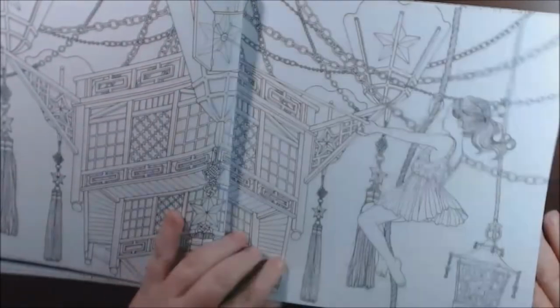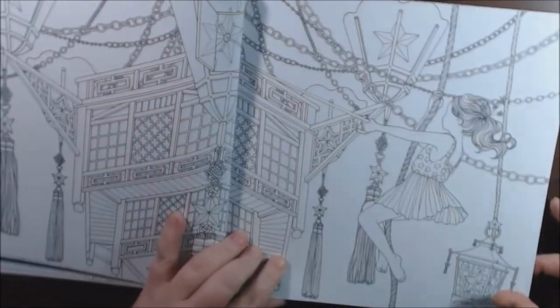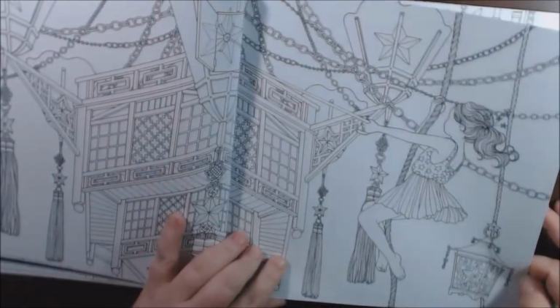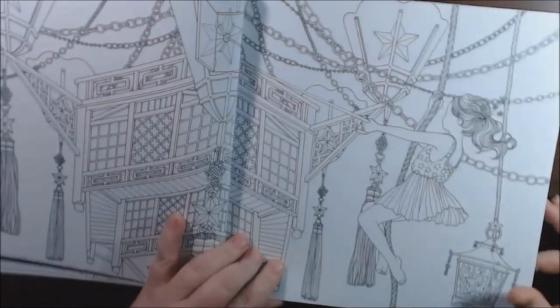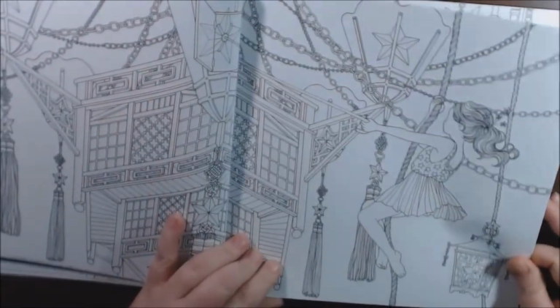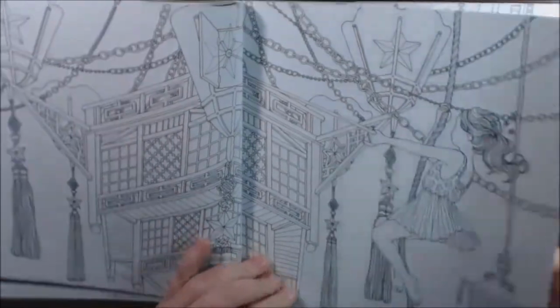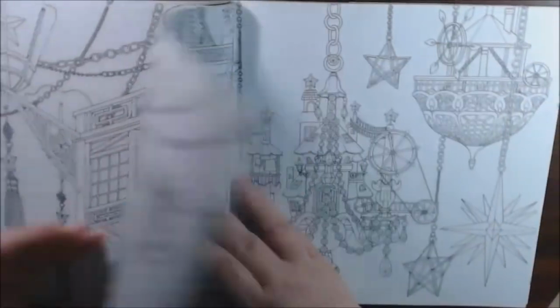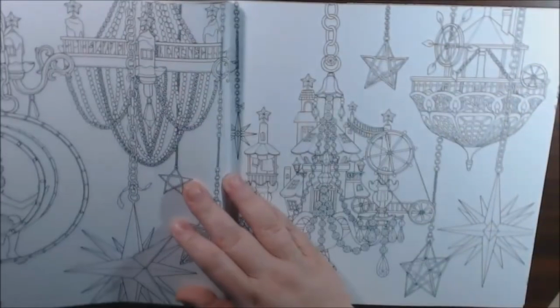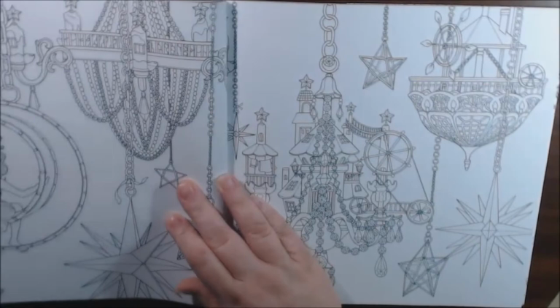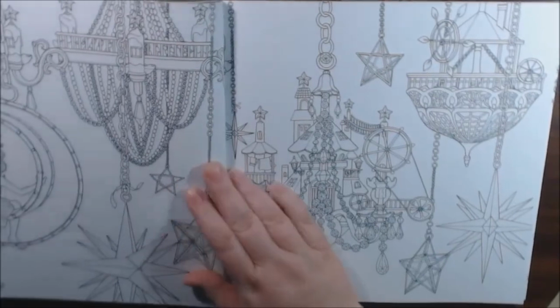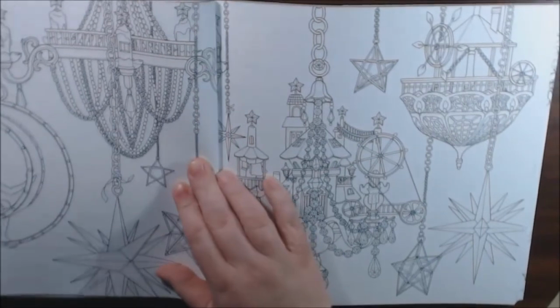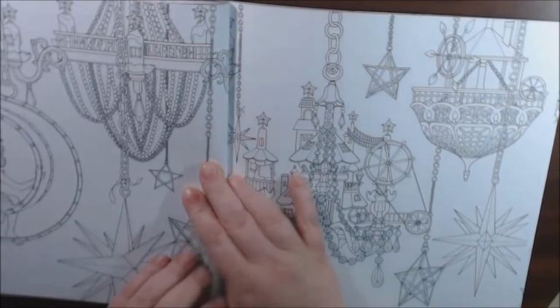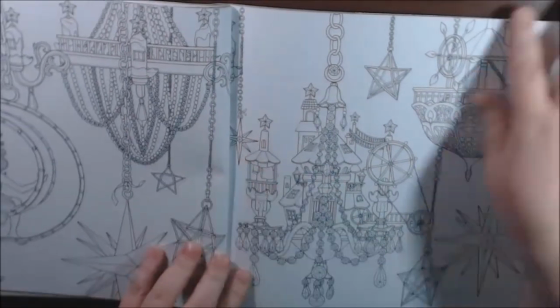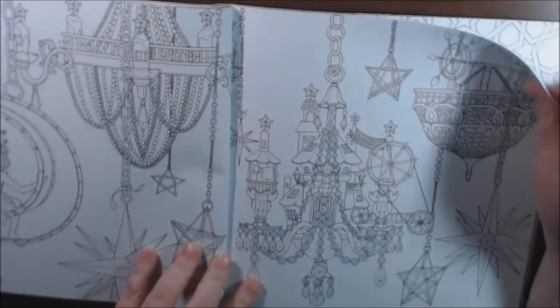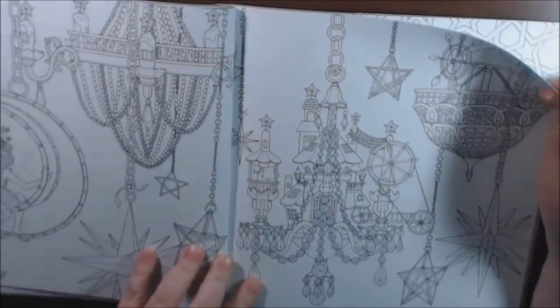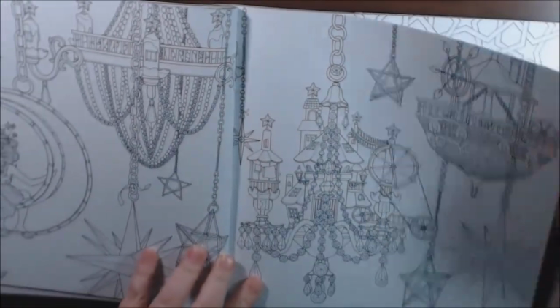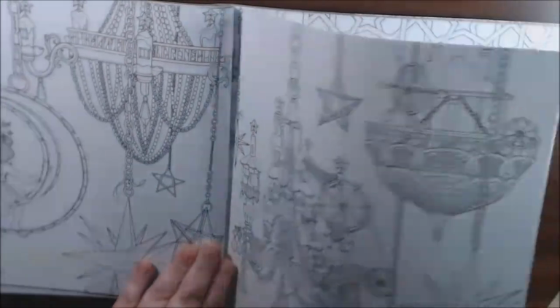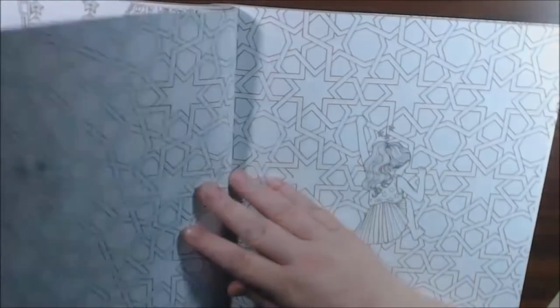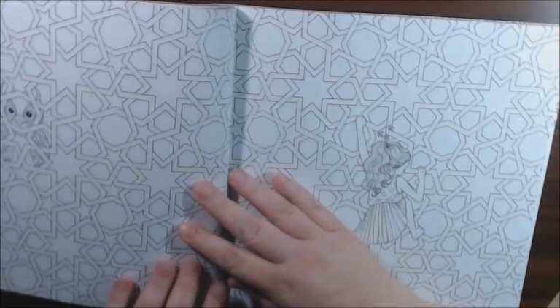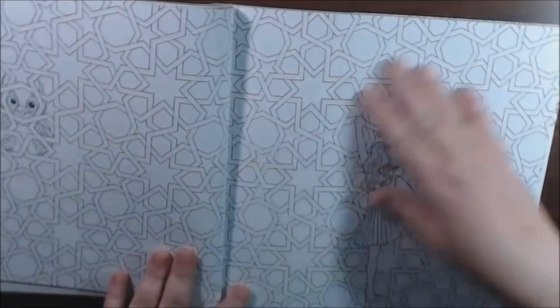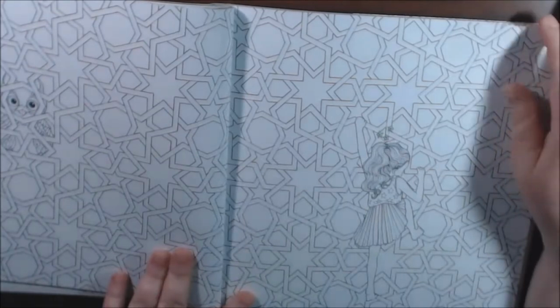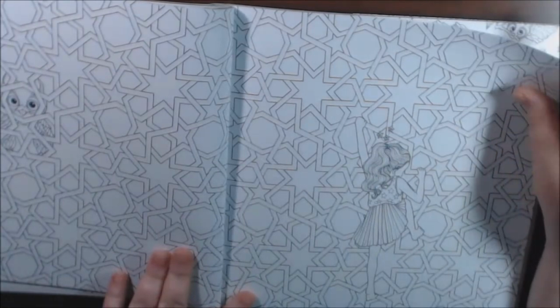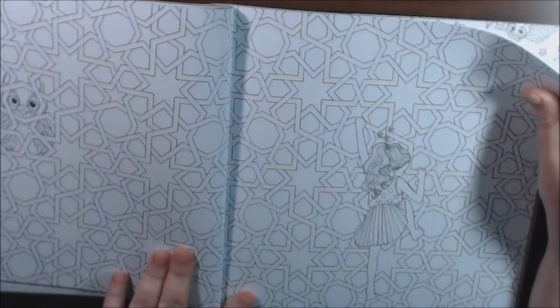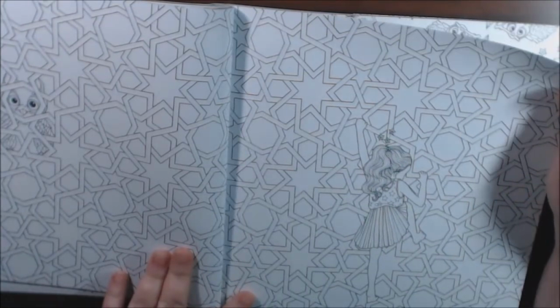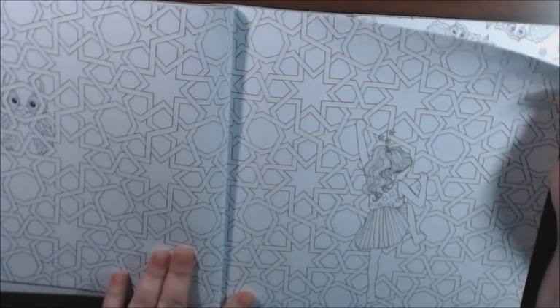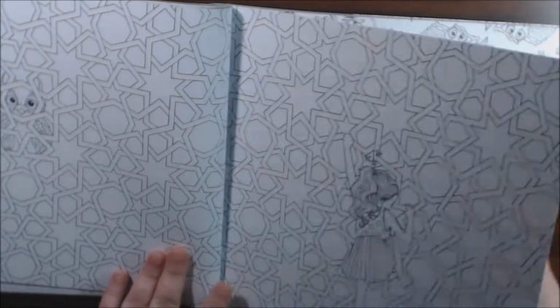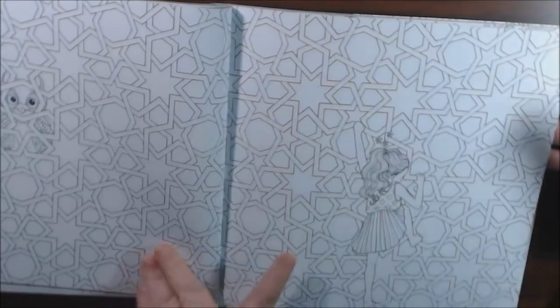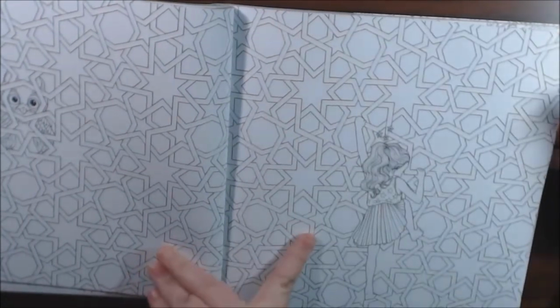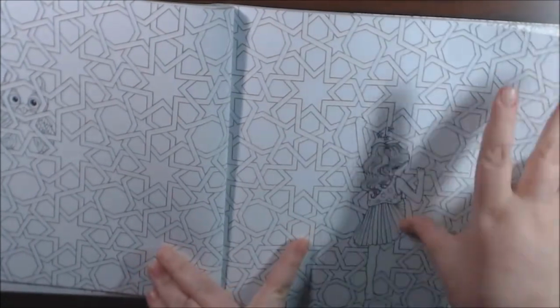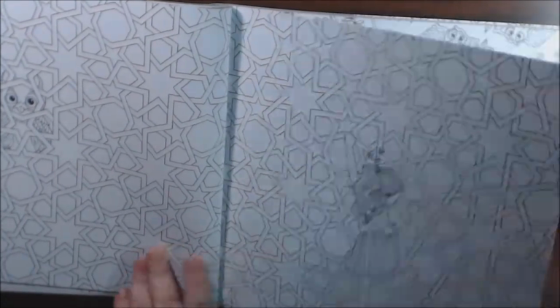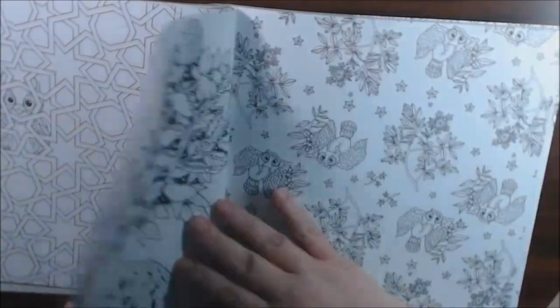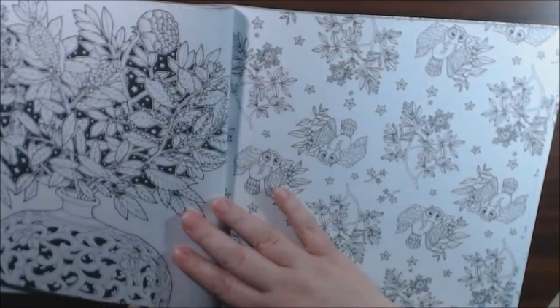I just don't like that it's double-sided, so you really can't use your markers or a lot of wet mediums on these. She looks like my niece from behind. There she is, so cute.